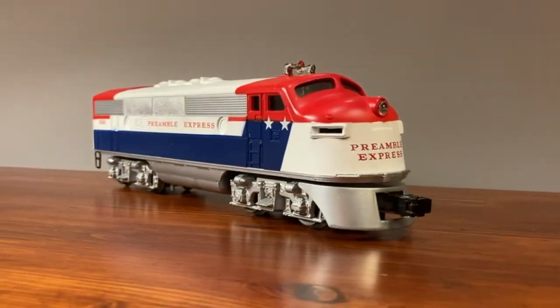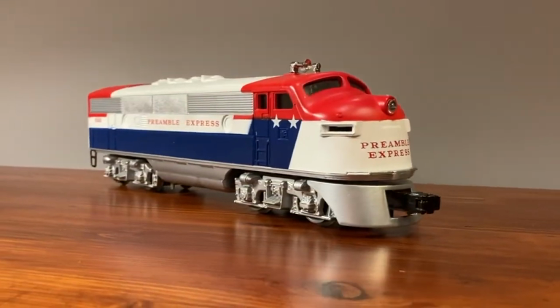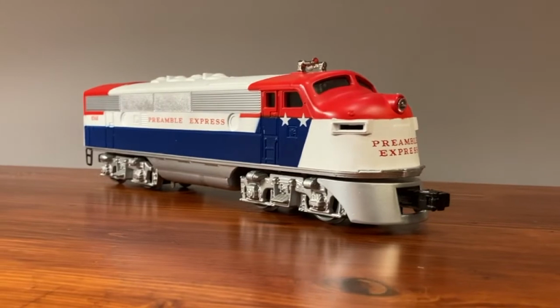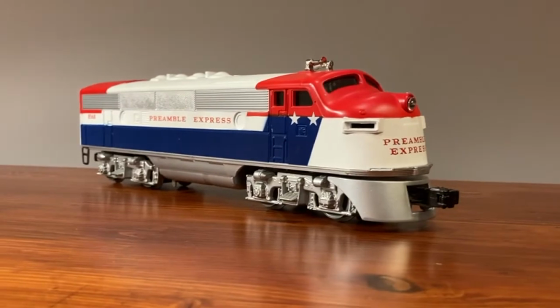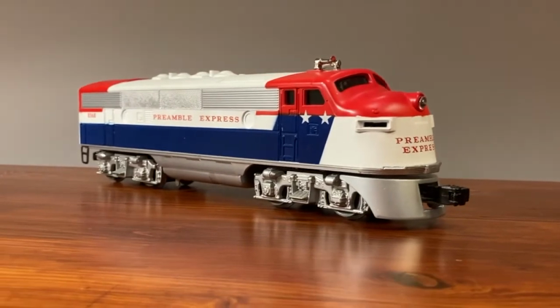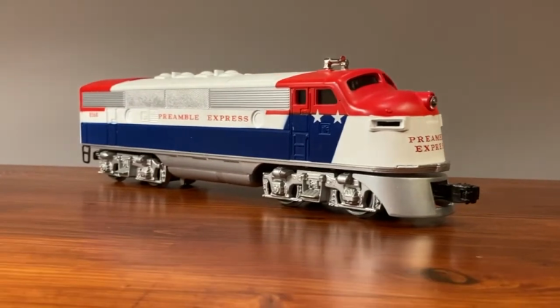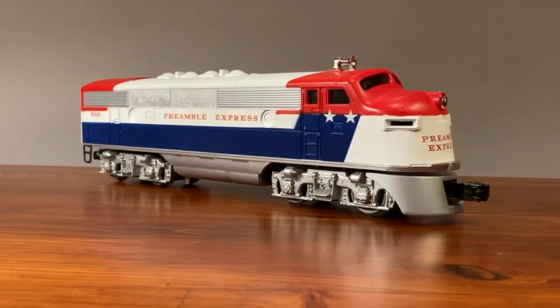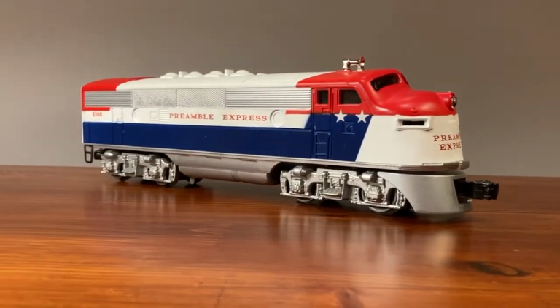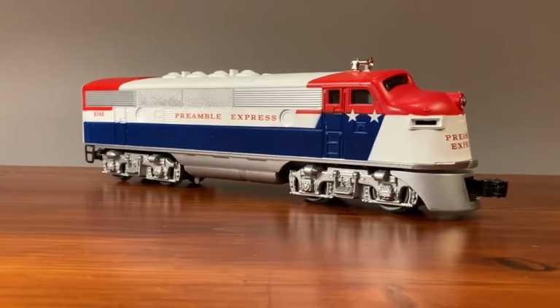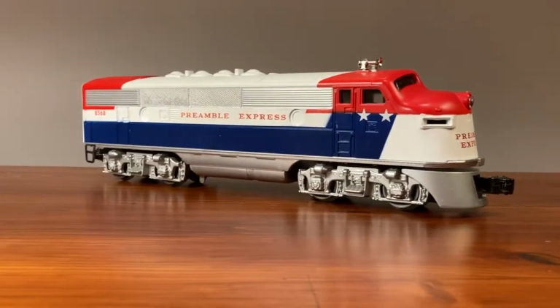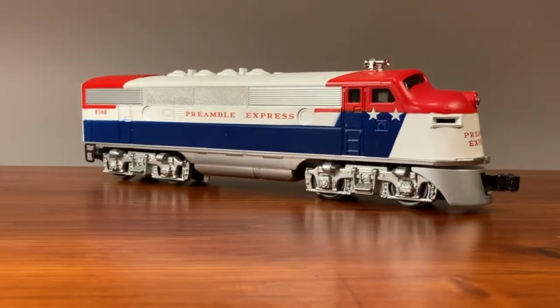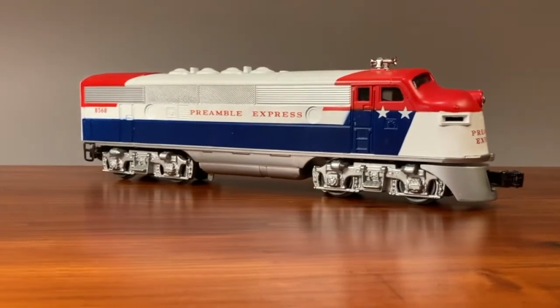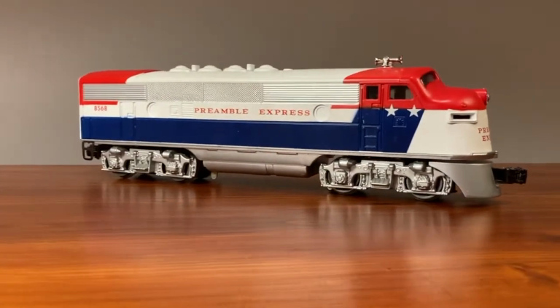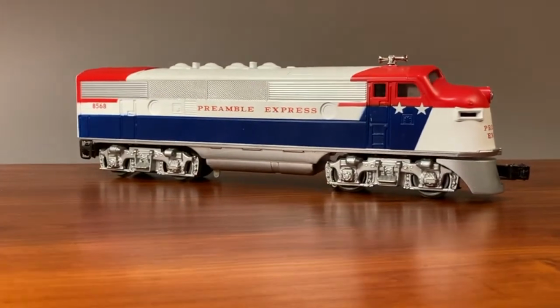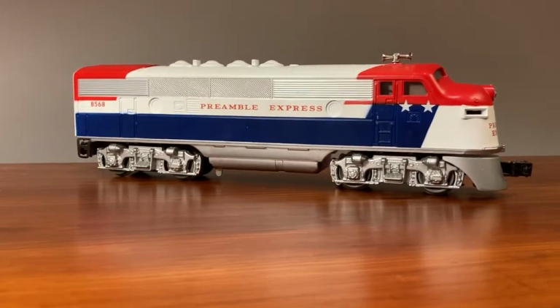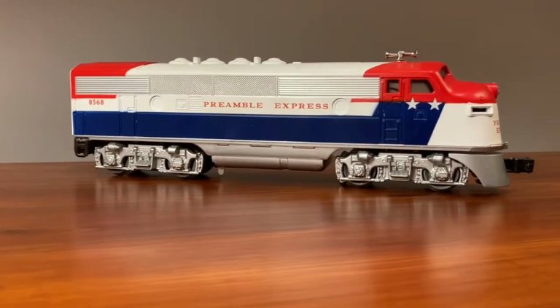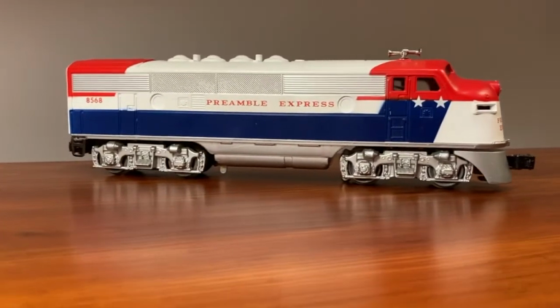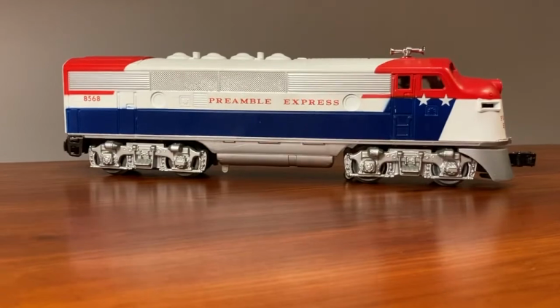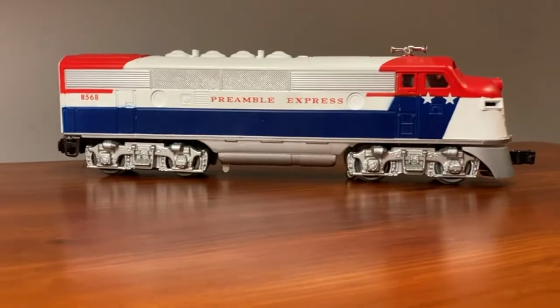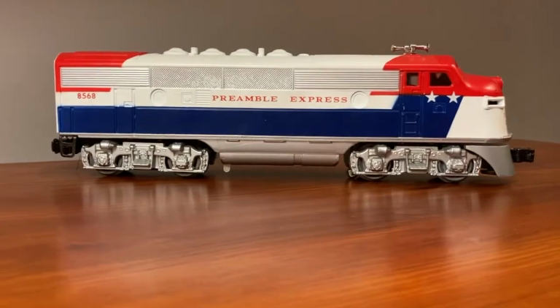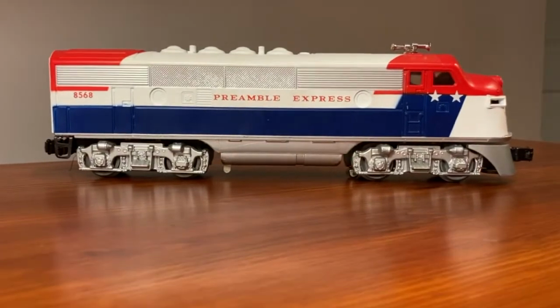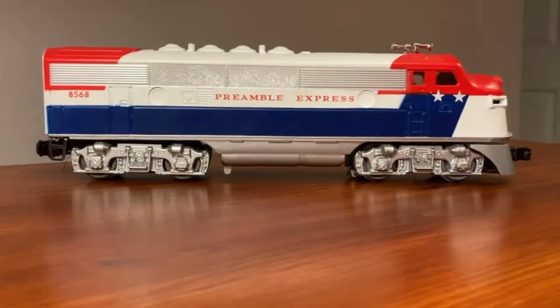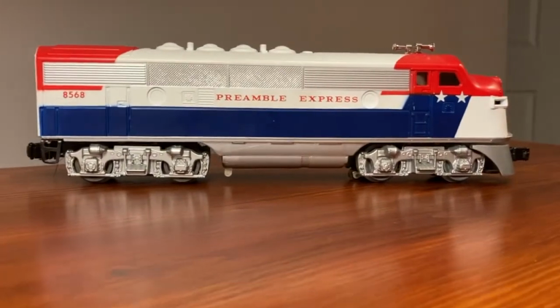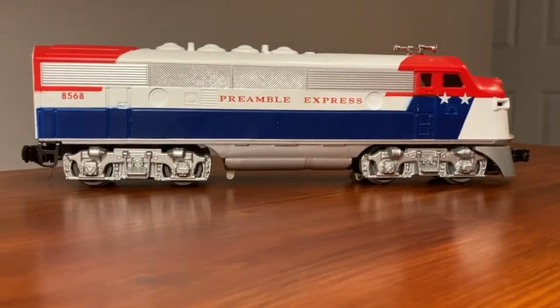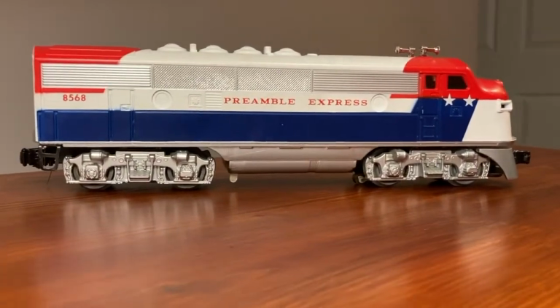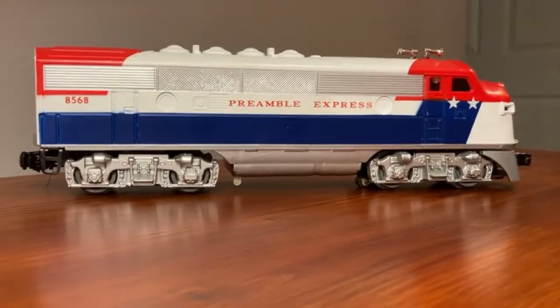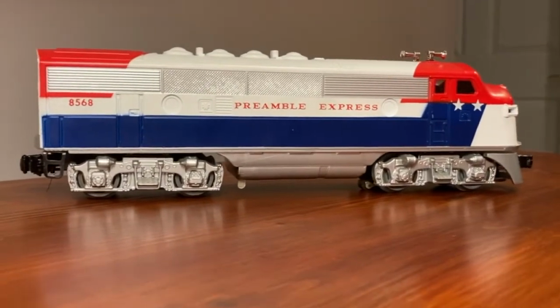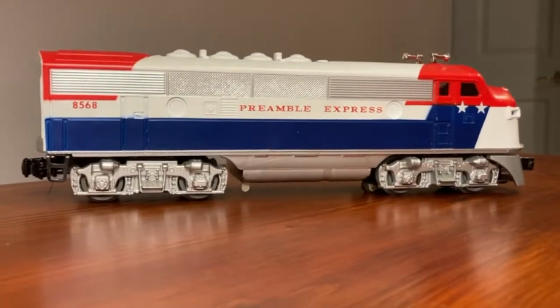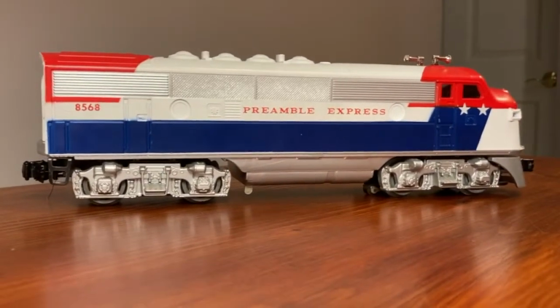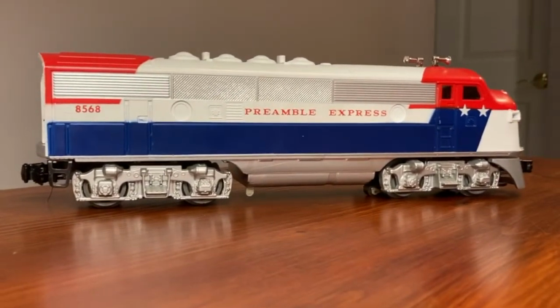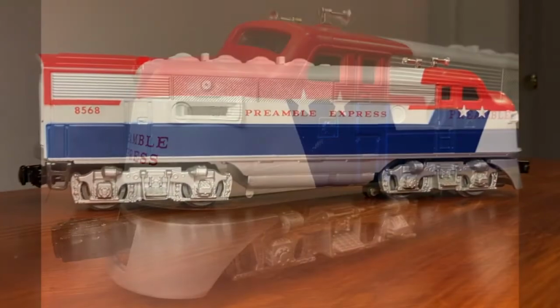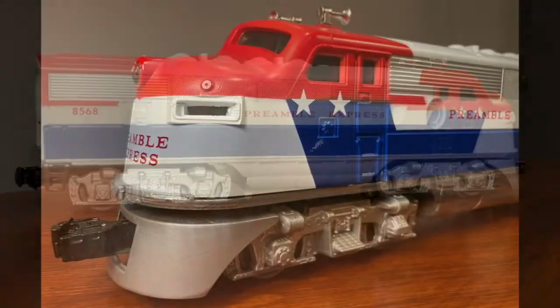If you don't mind a little bit of disassembly and reassembly, having multiple shells for one base is a nice way to have a larger collection while saving just a little bit of money.